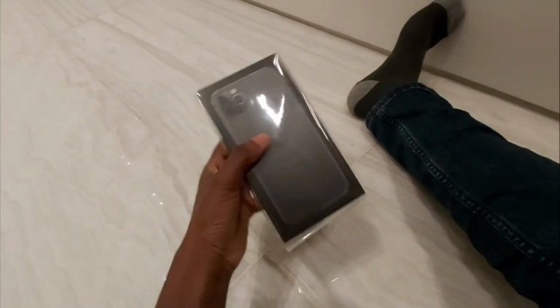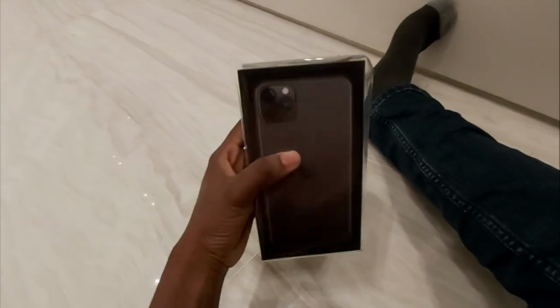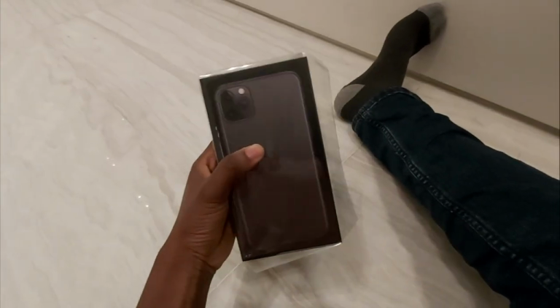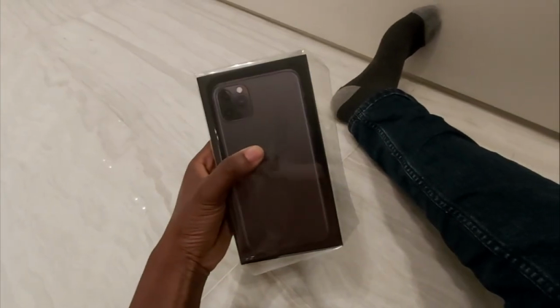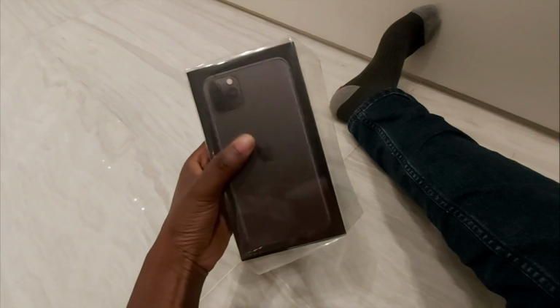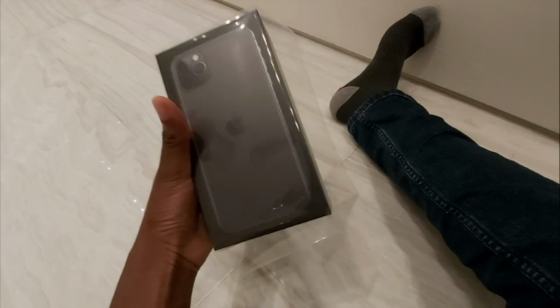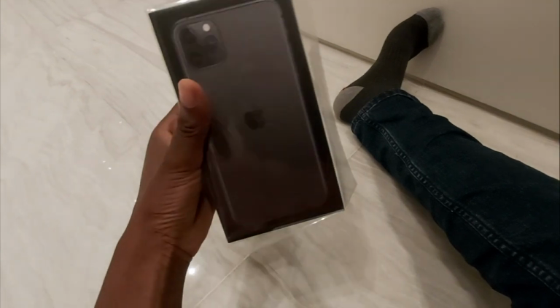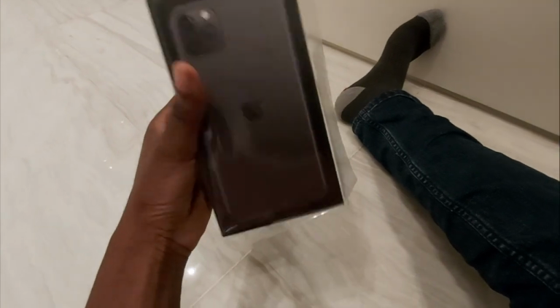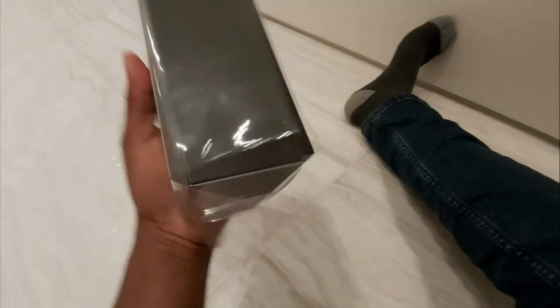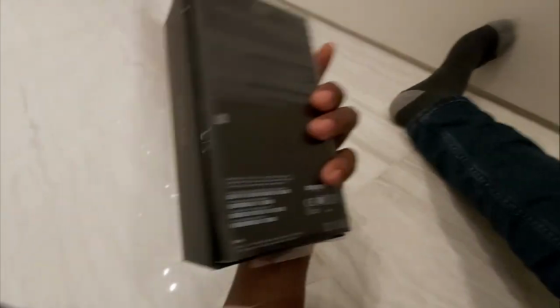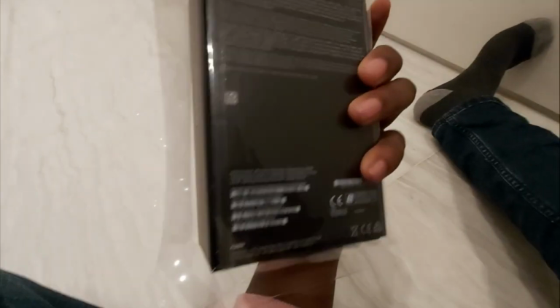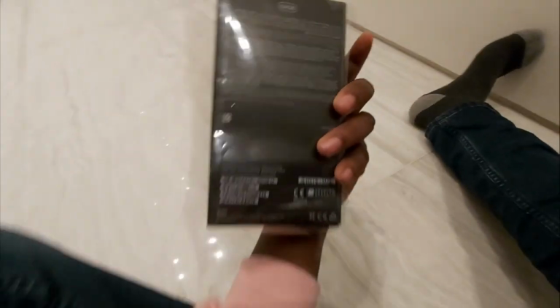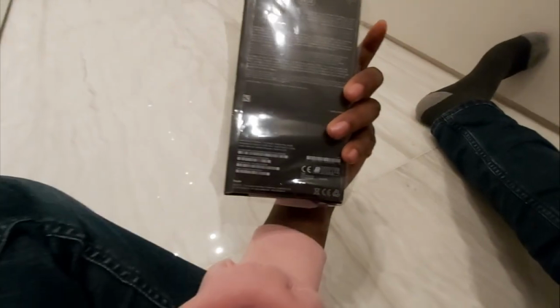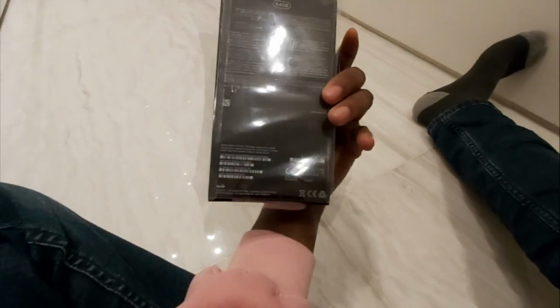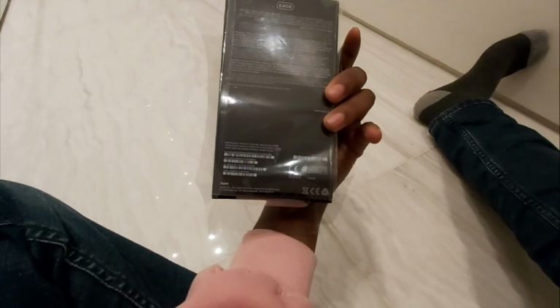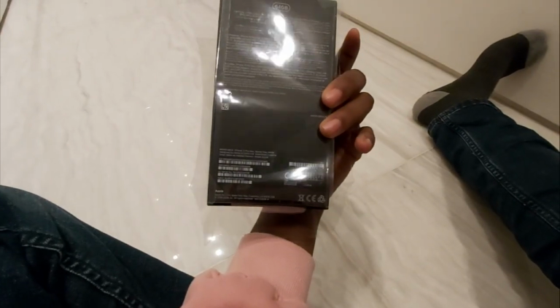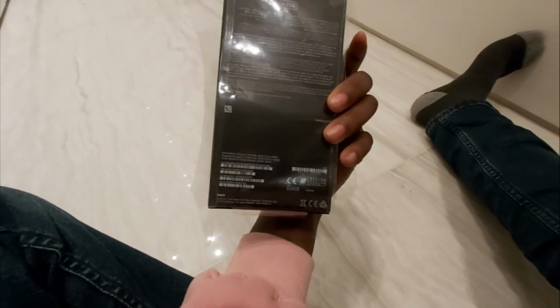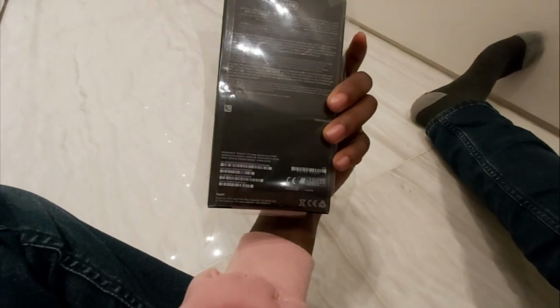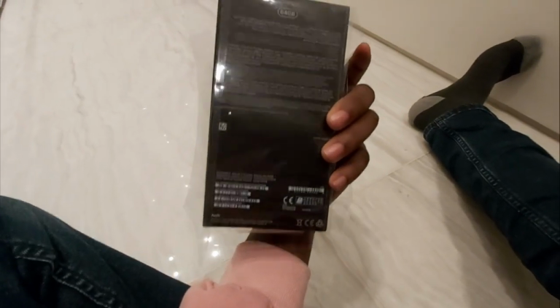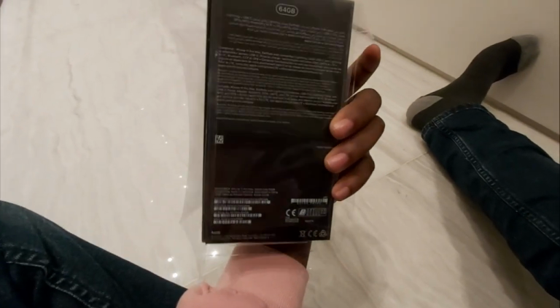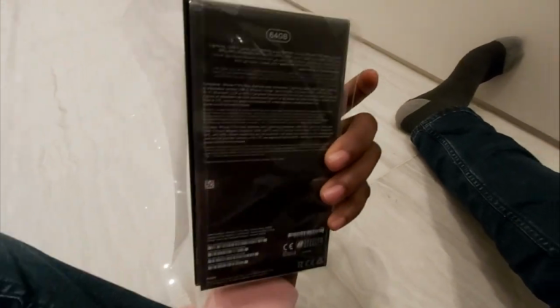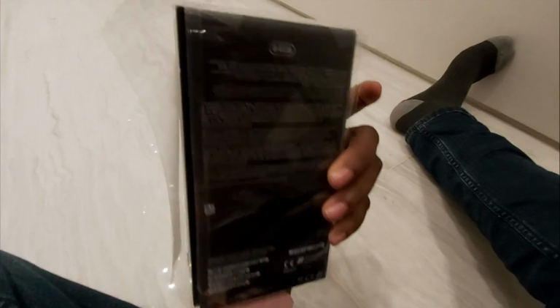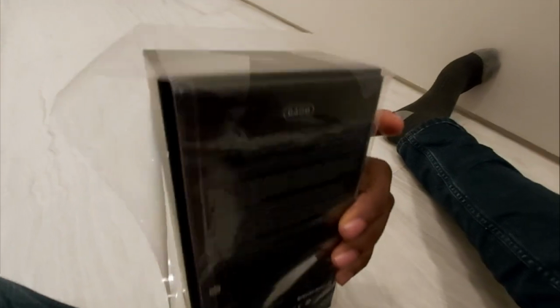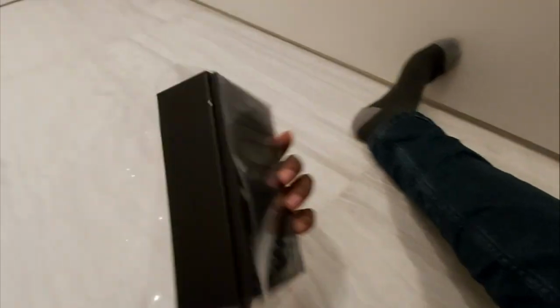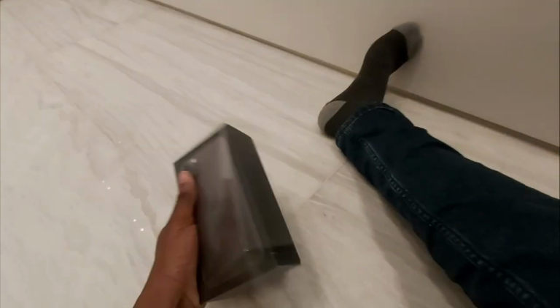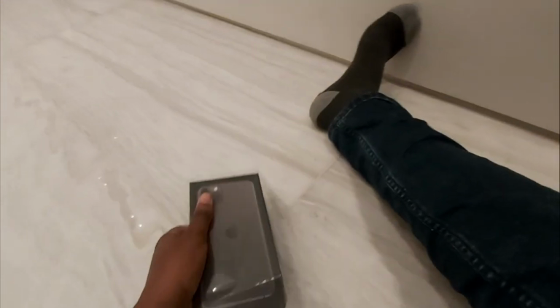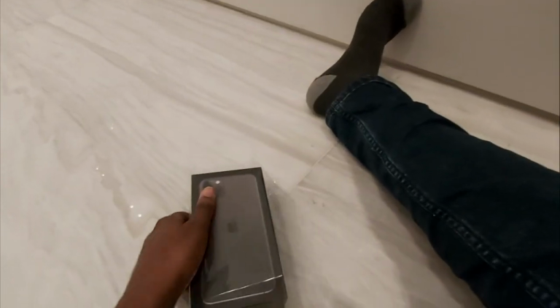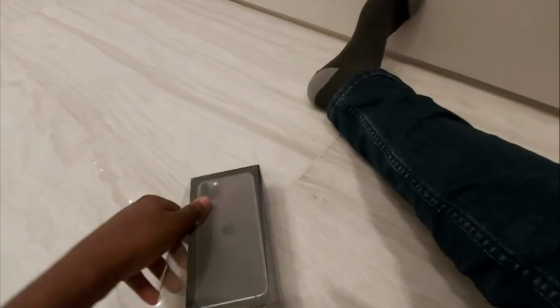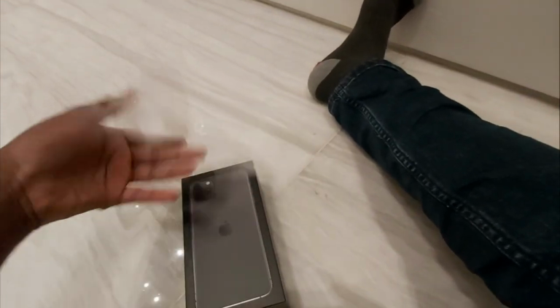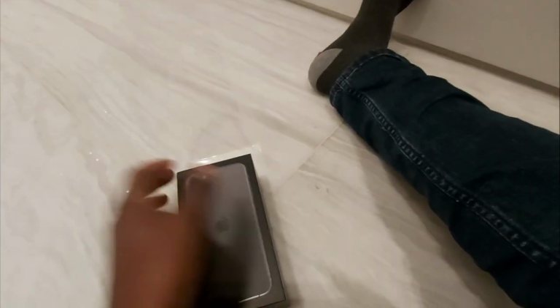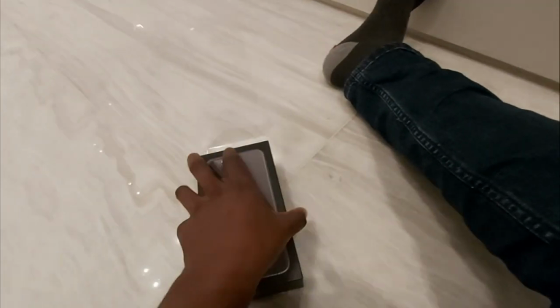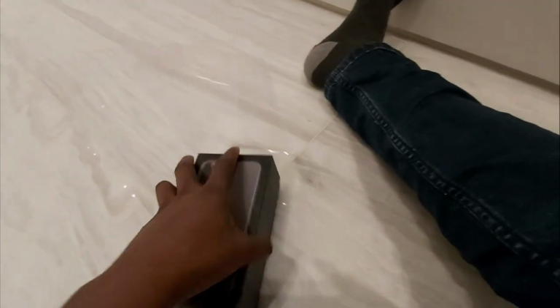So this is how the carton is. I think they got the — what colour is this — grey?